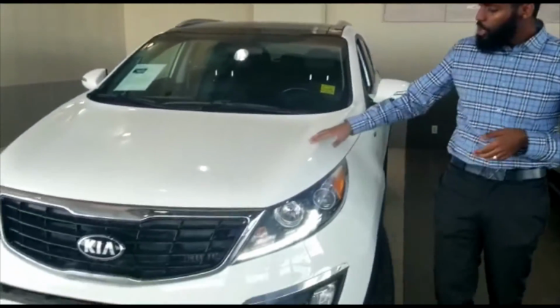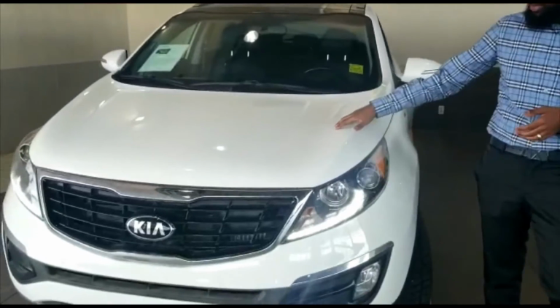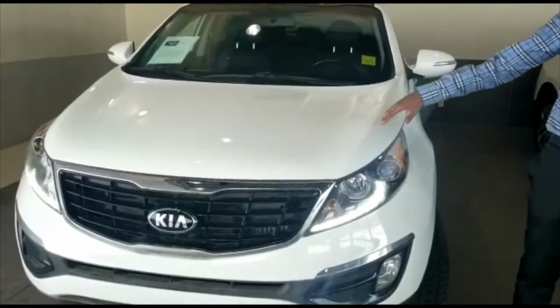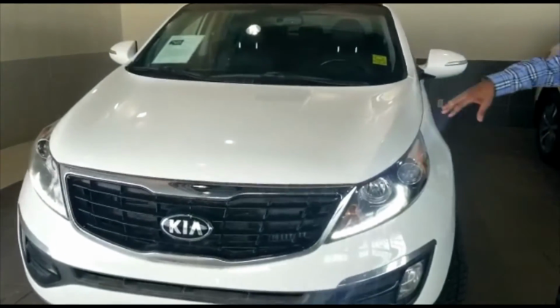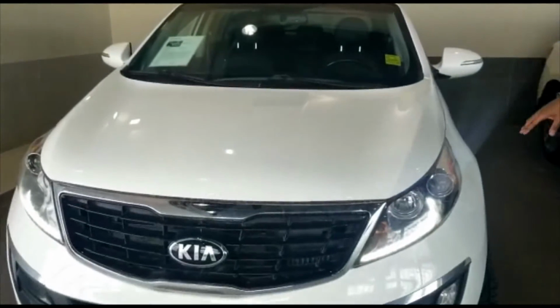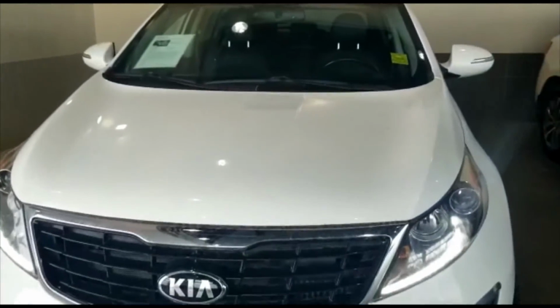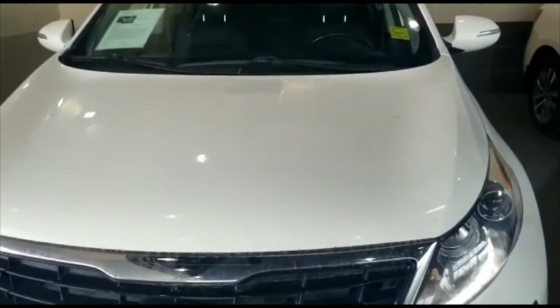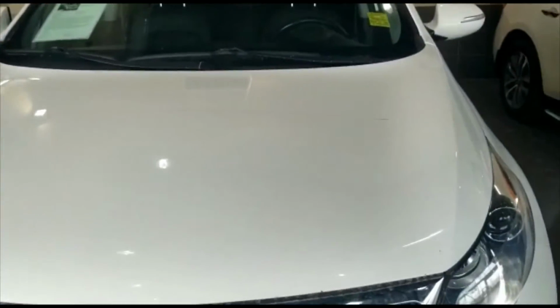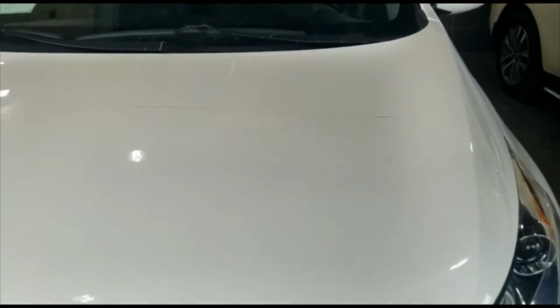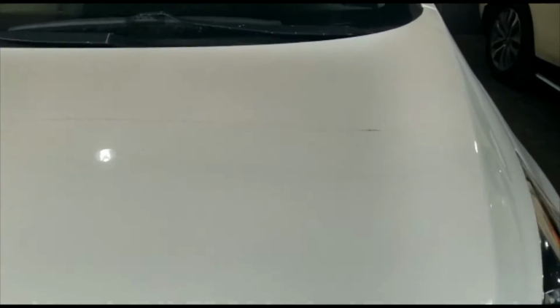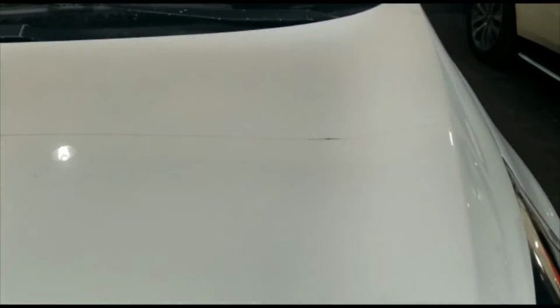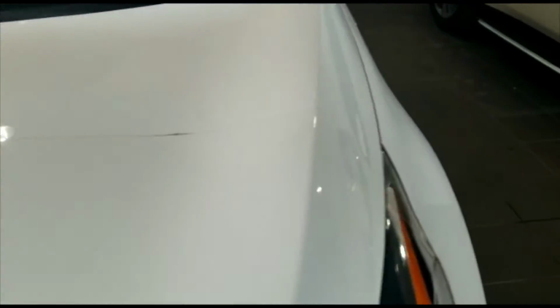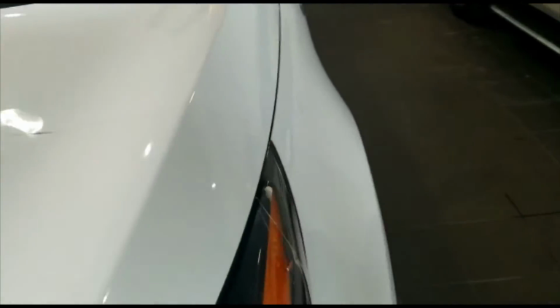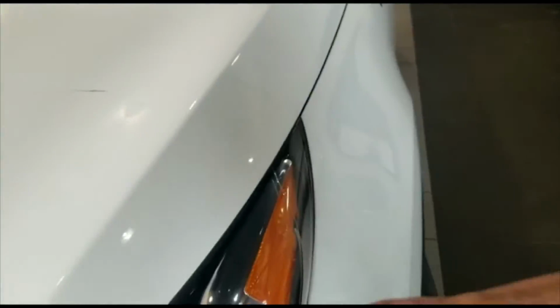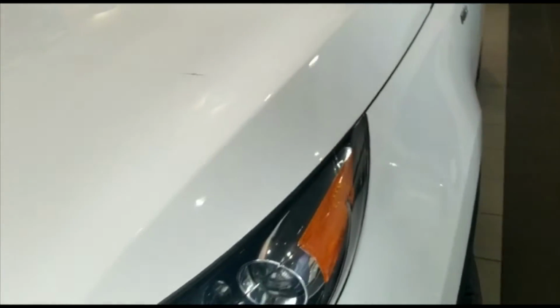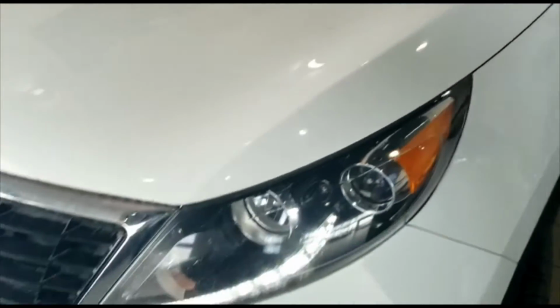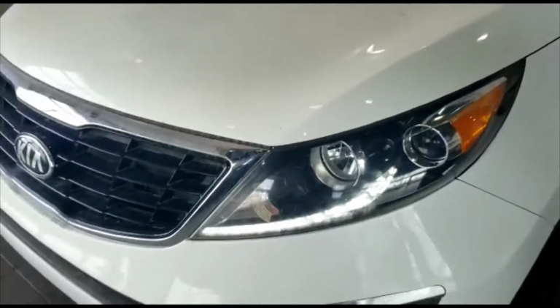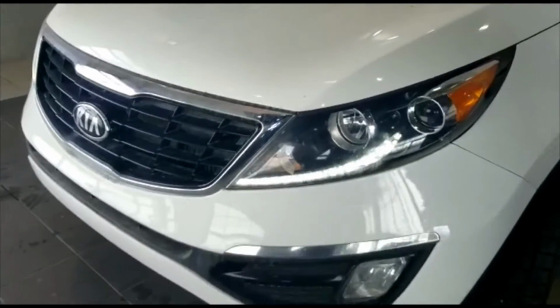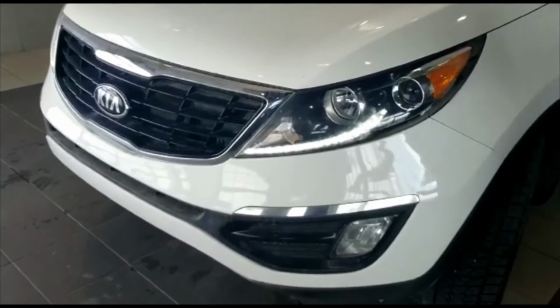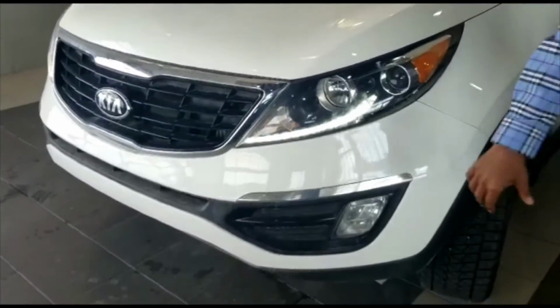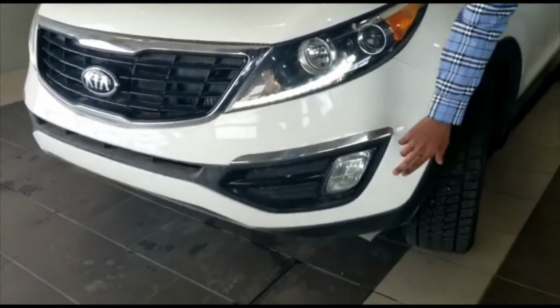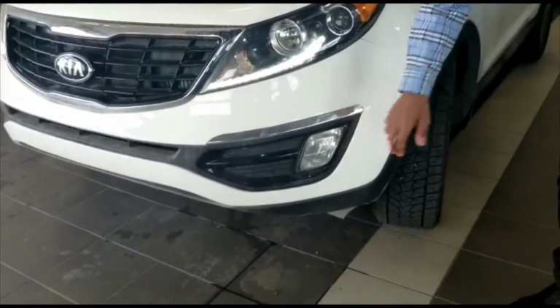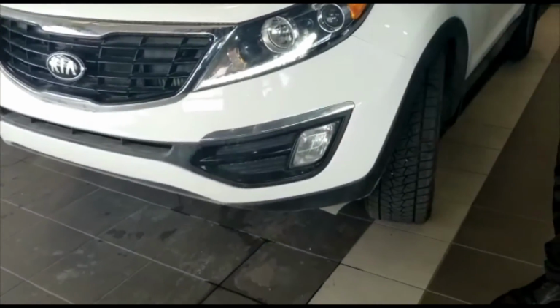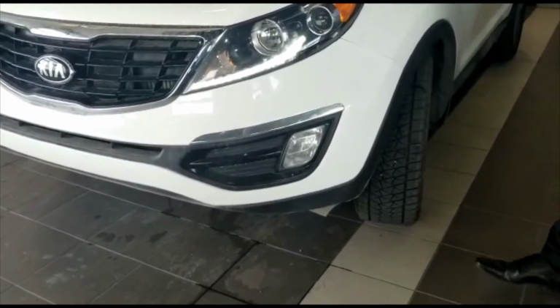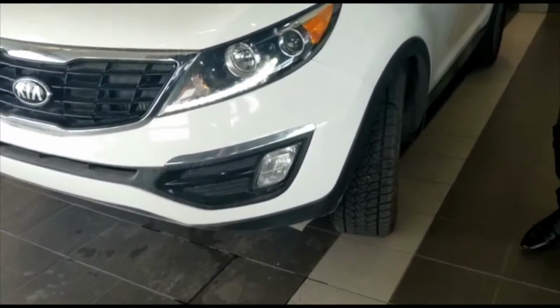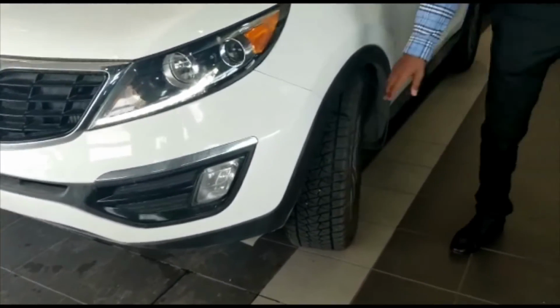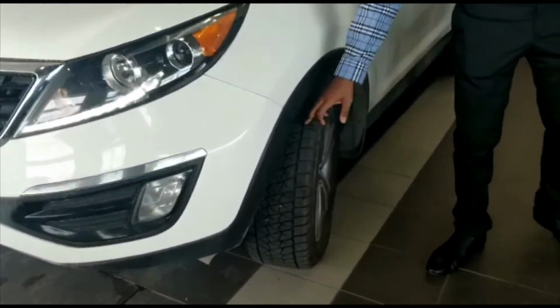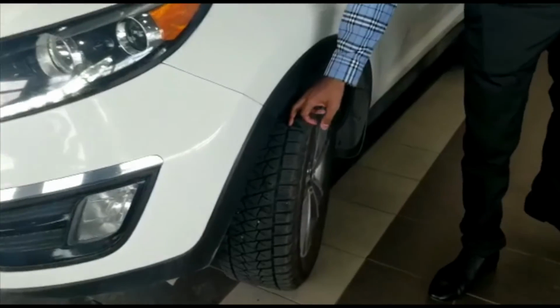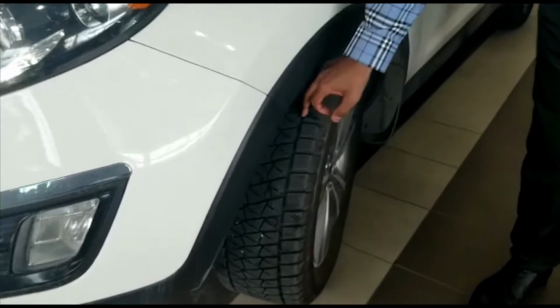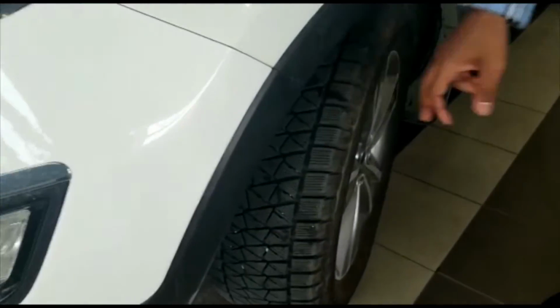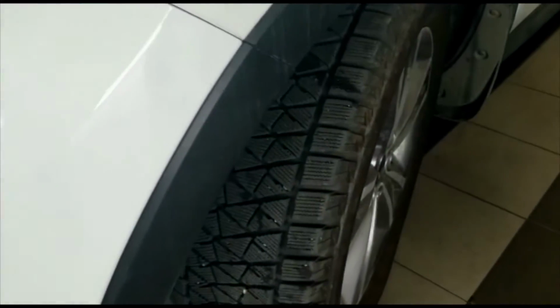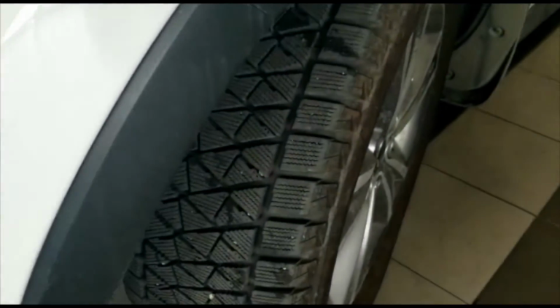We've got the 3M on the front, the fender, and the mirrors on this one. LED daytime running lights, as well as fog lights too. As you can see, tons of tread left in the tires.